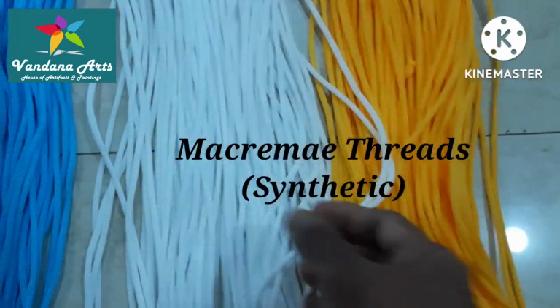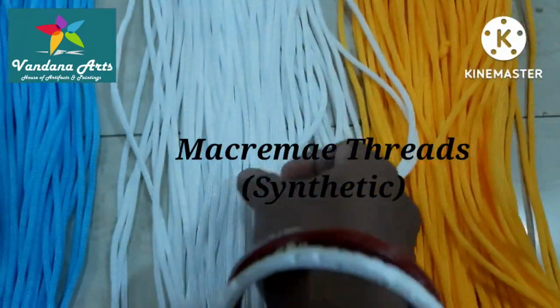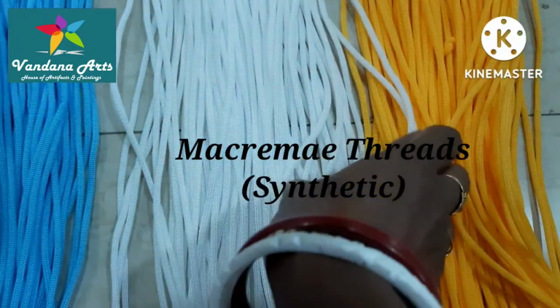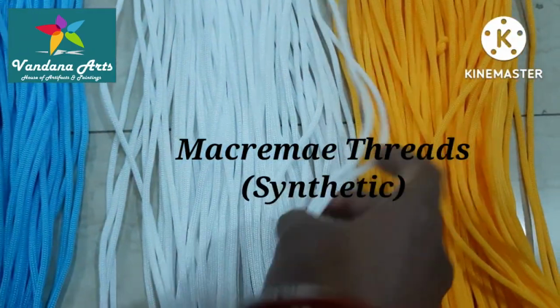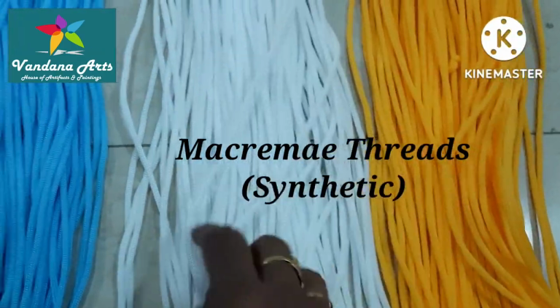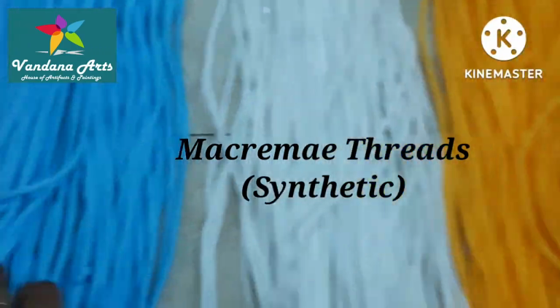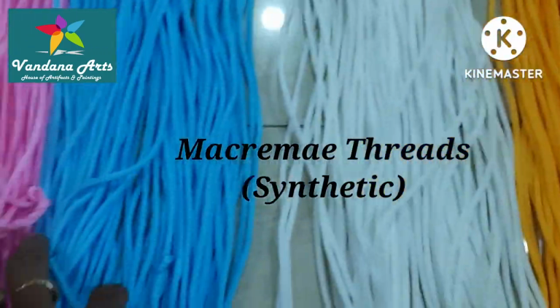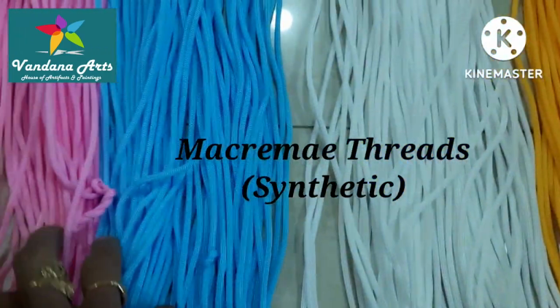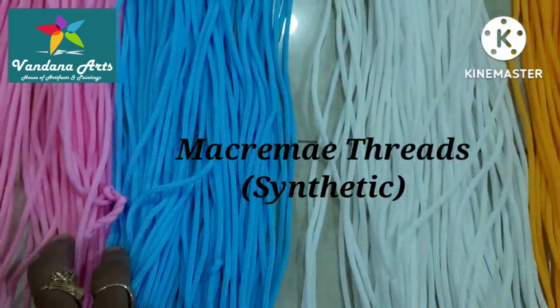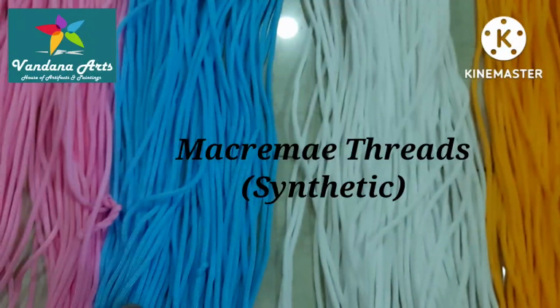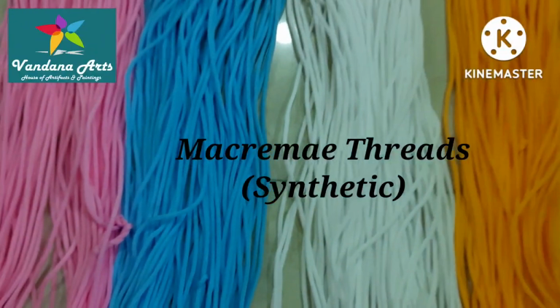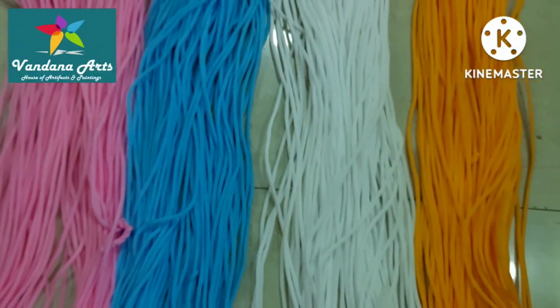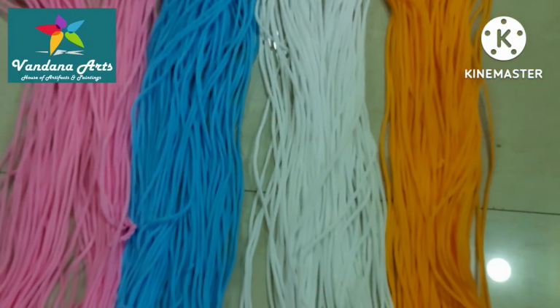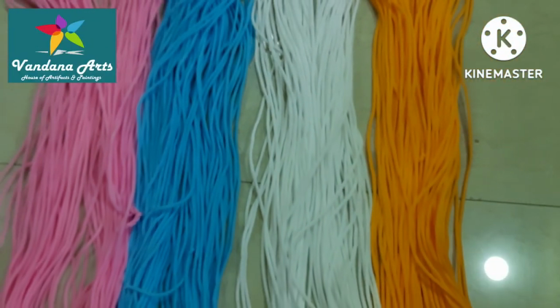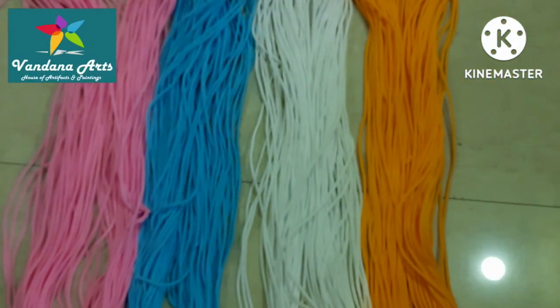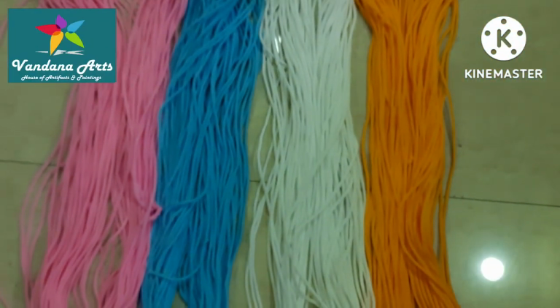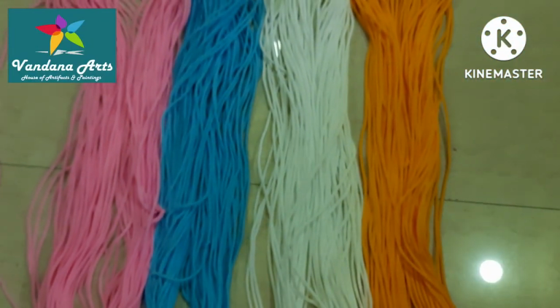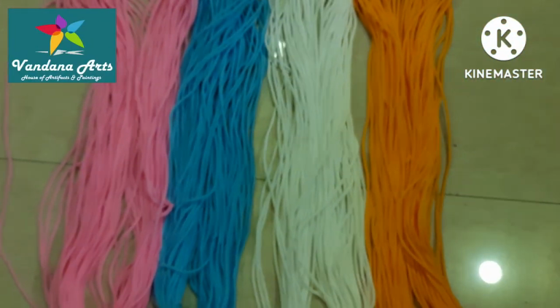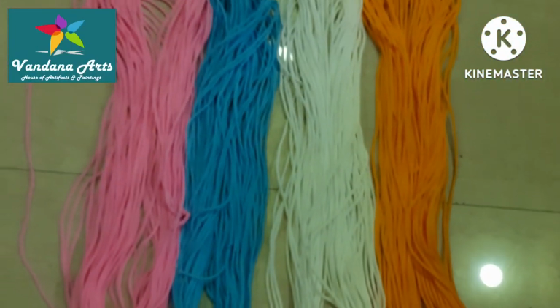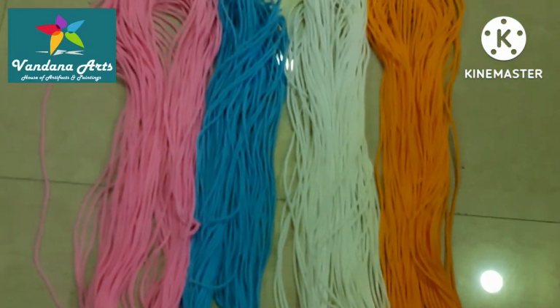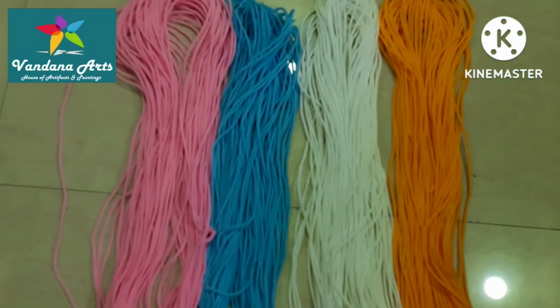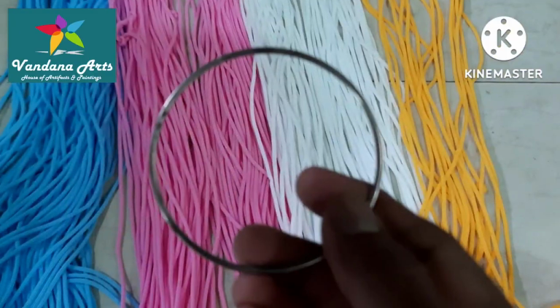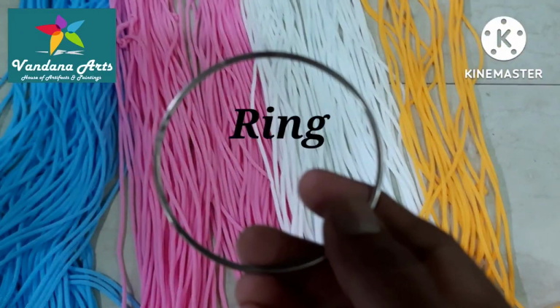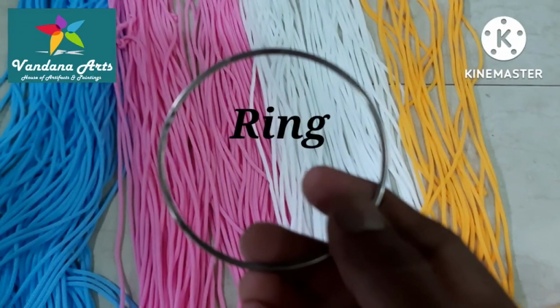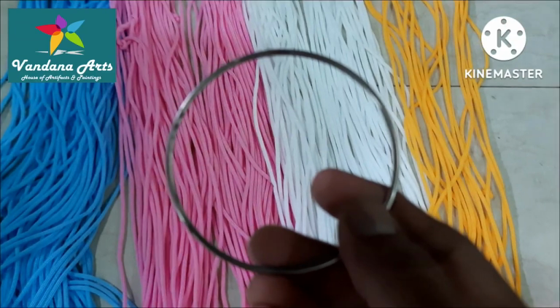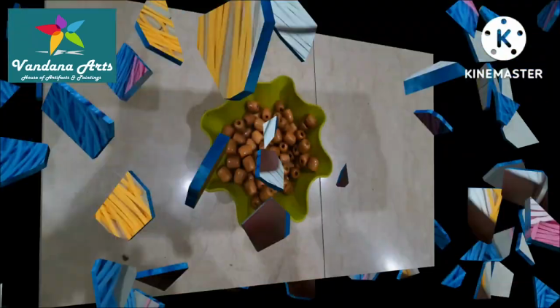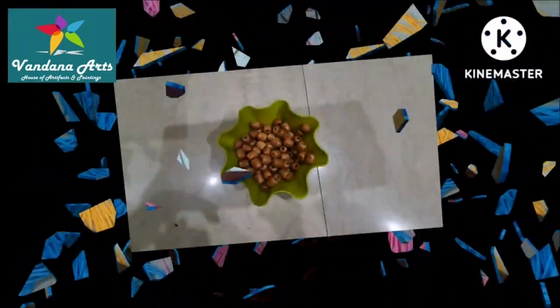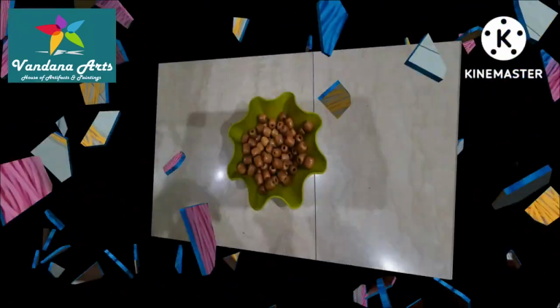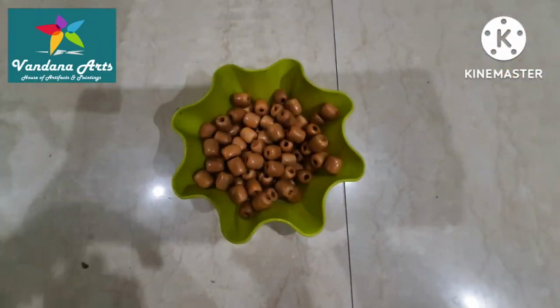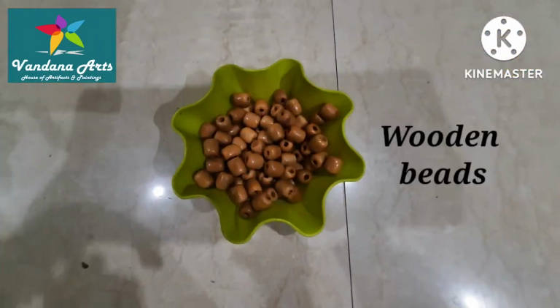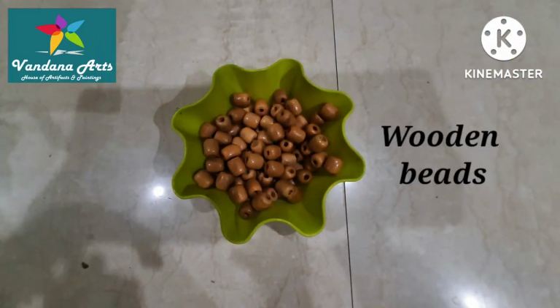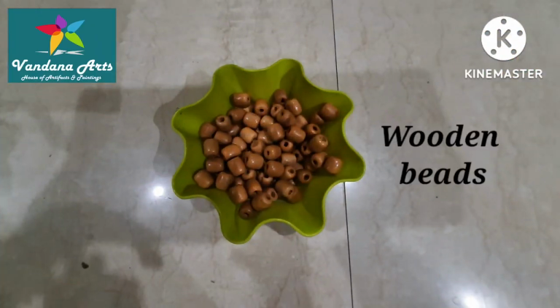We need macrame threads. These are cotton and synthetic. I use synthetic threads in a variety of colors. I also need rings and some wooden beads.